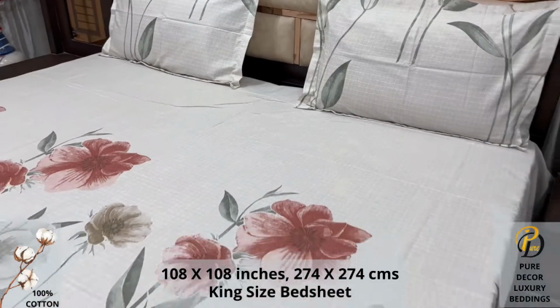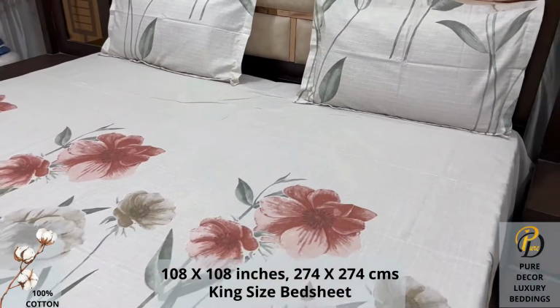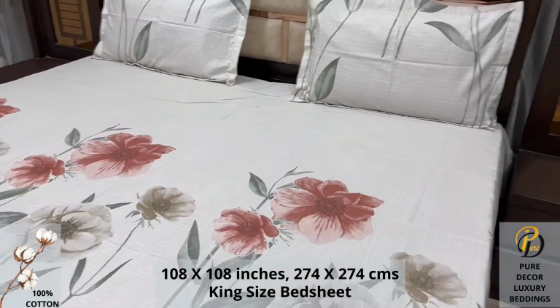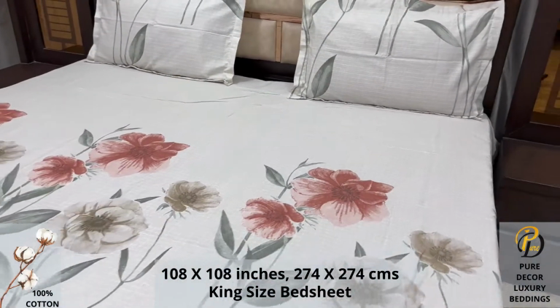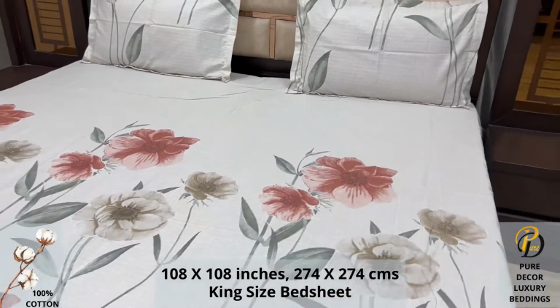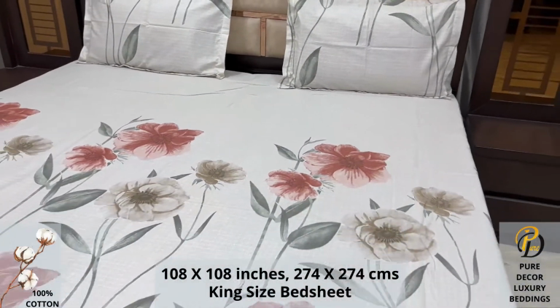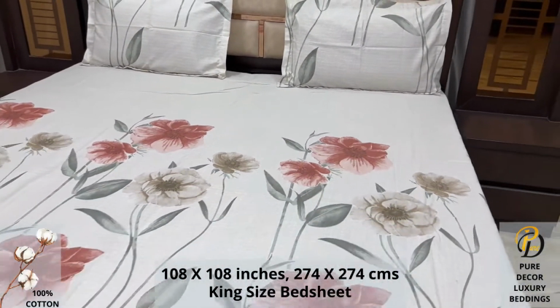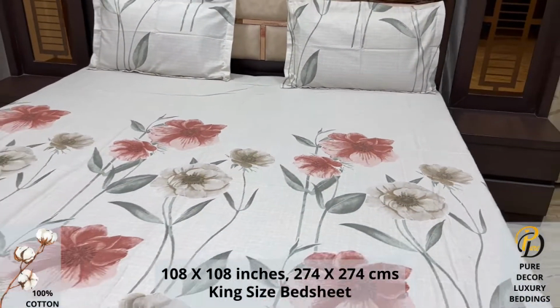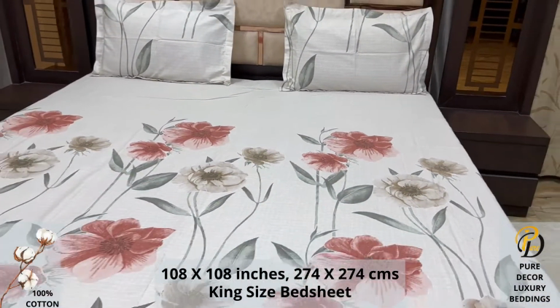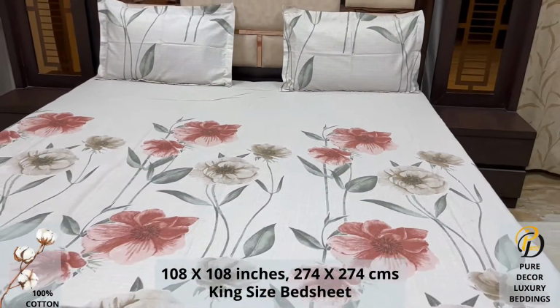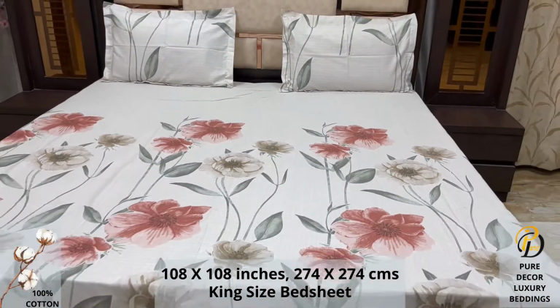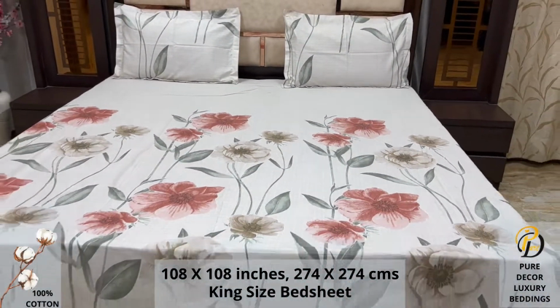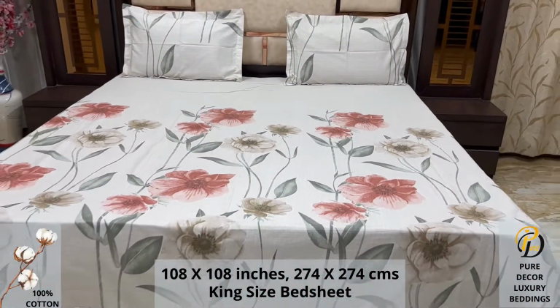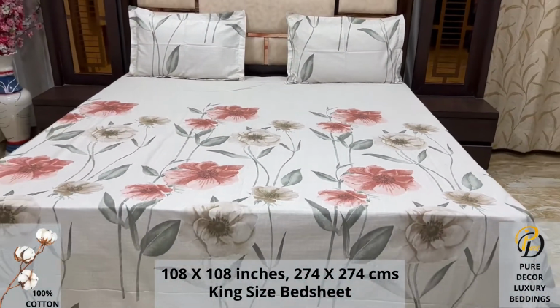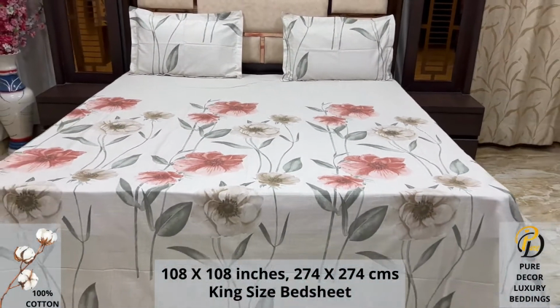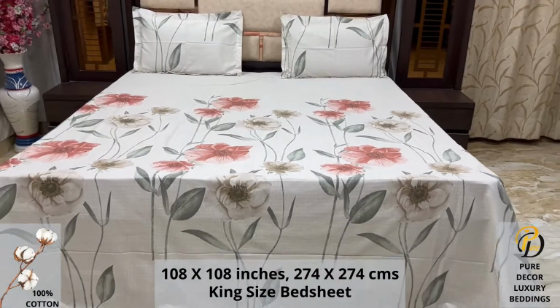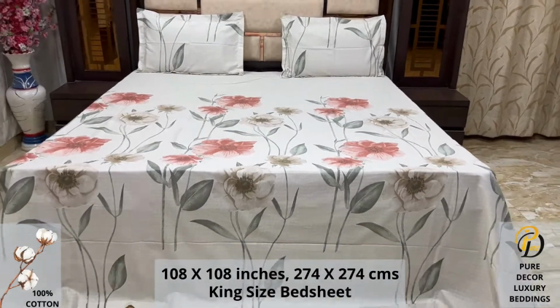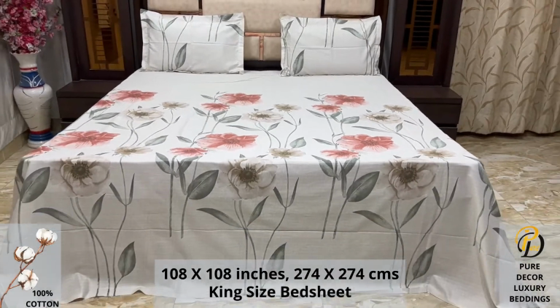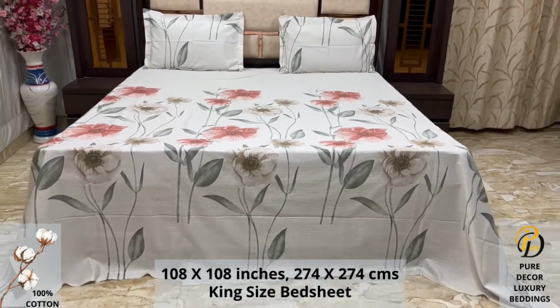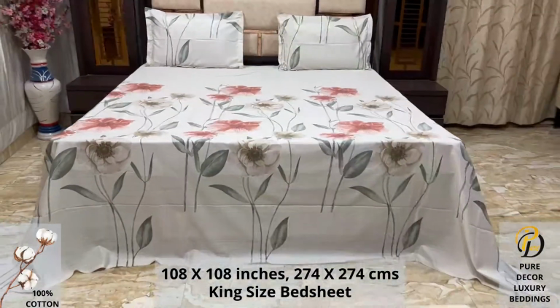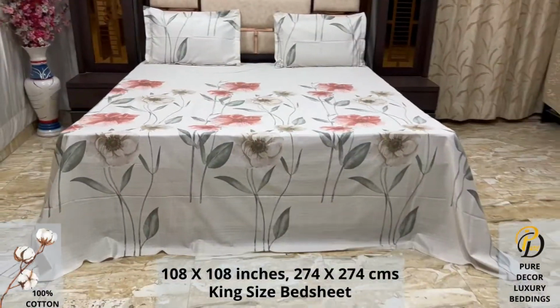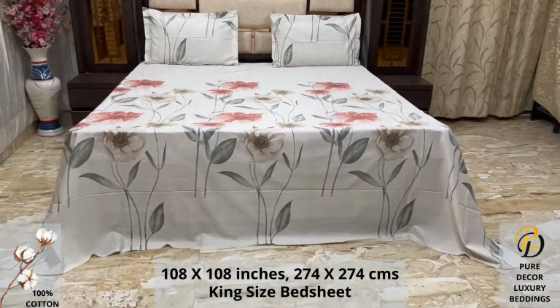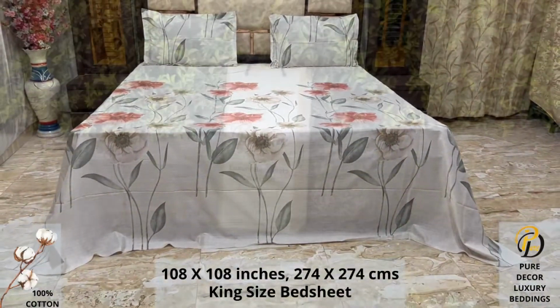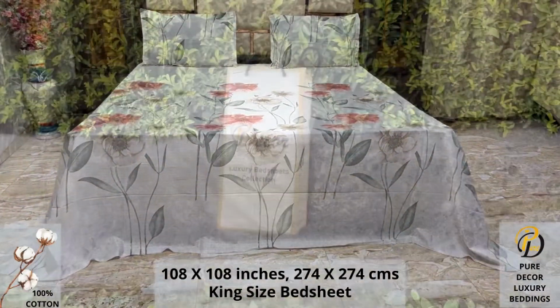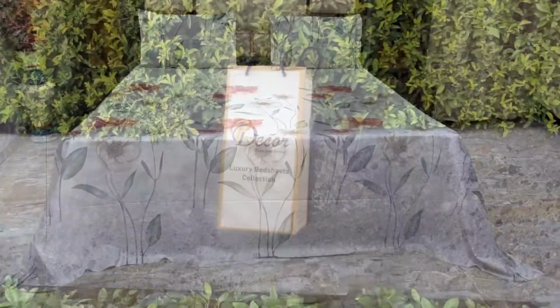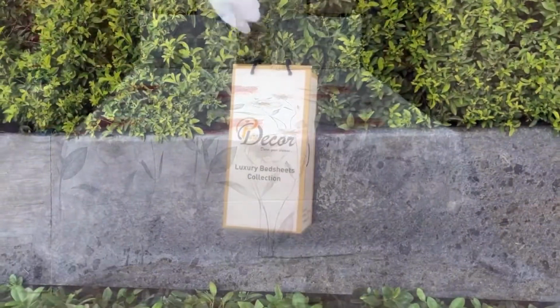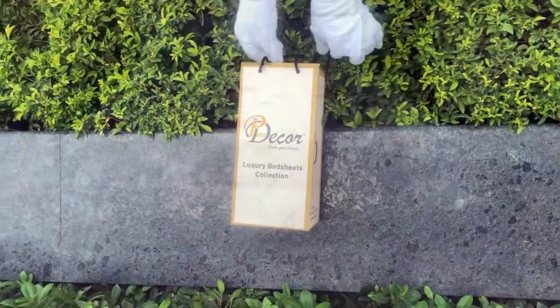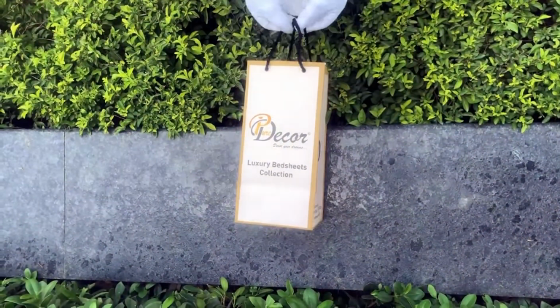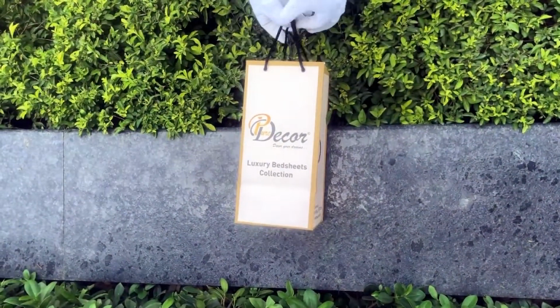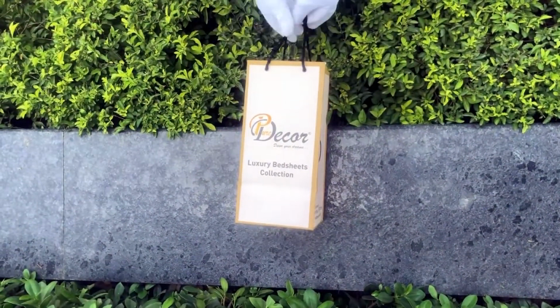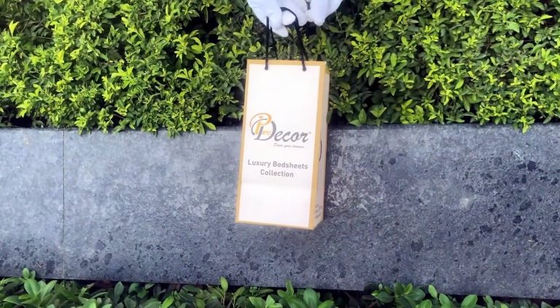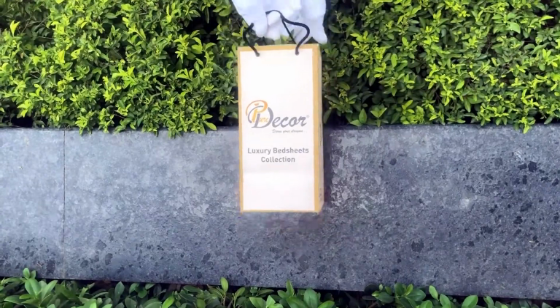An industrial pre-wash process is also done to avoid shrinkage of fabric, to serve you the best product for a luxurious bedroom experience — because that's where you spend almost 35 percent of your whole life.